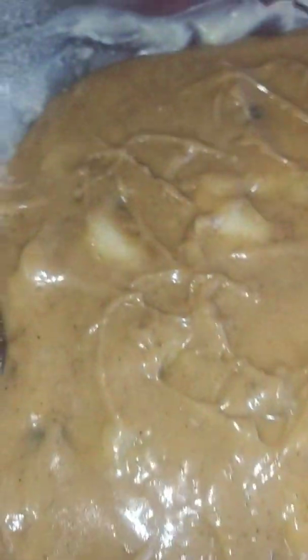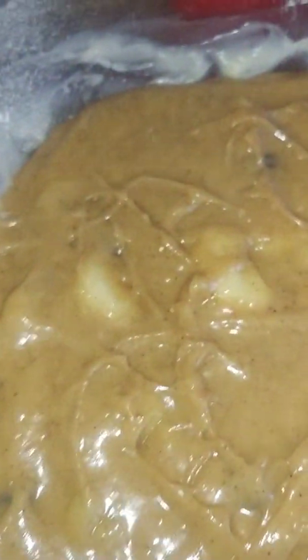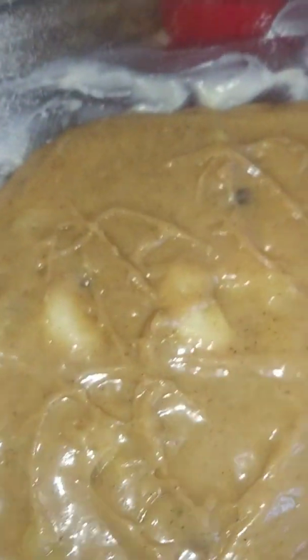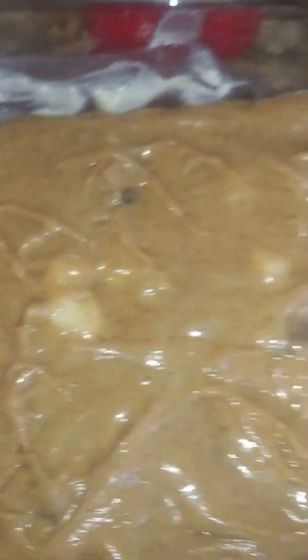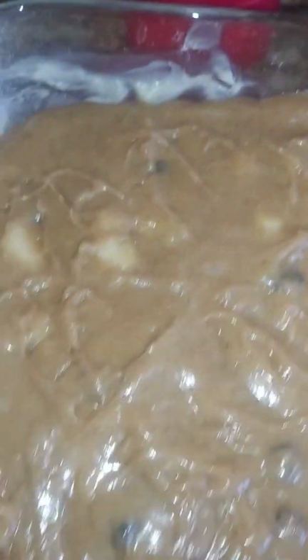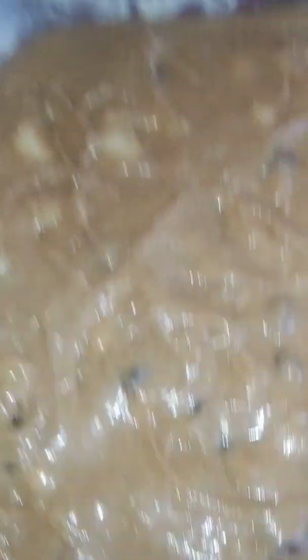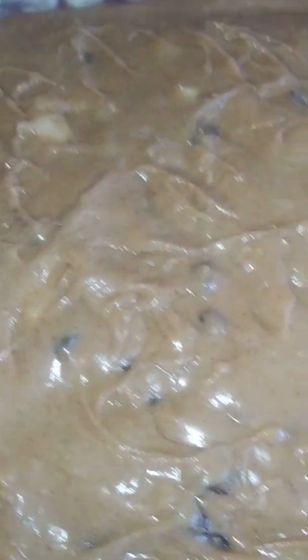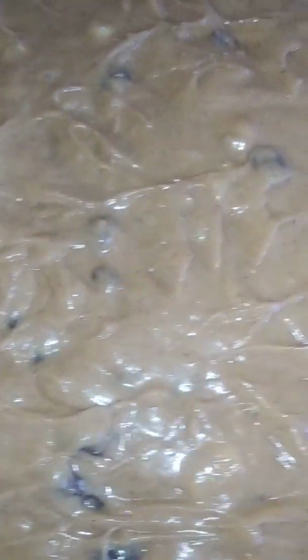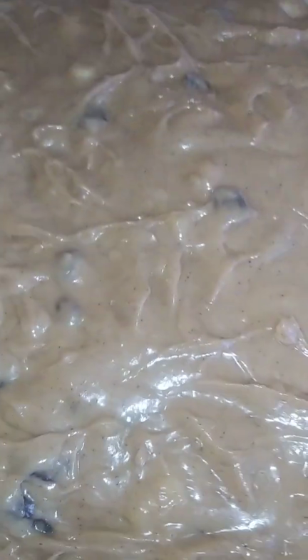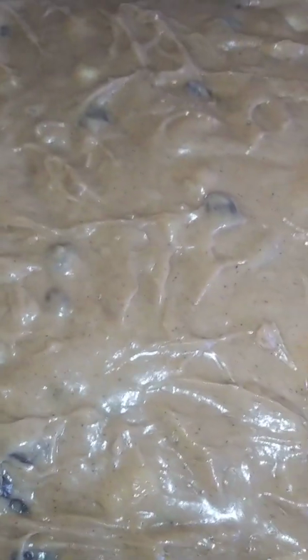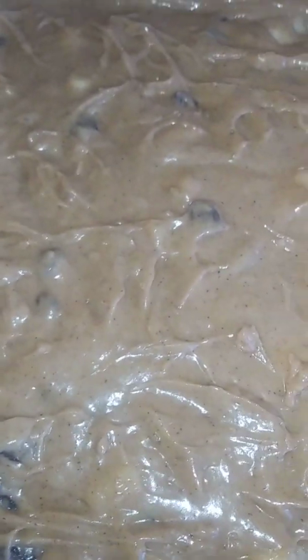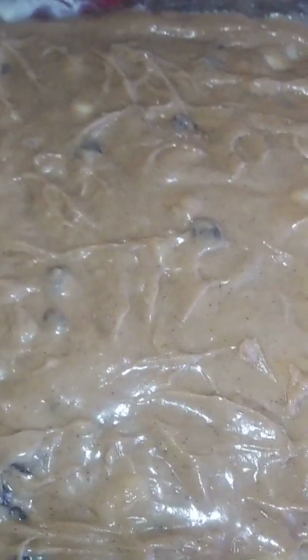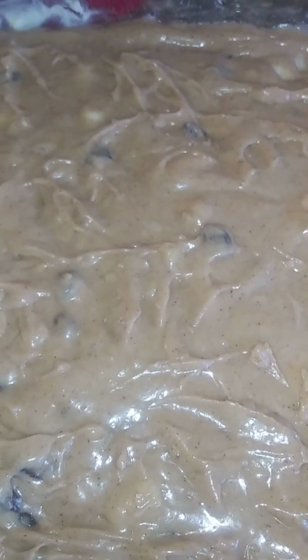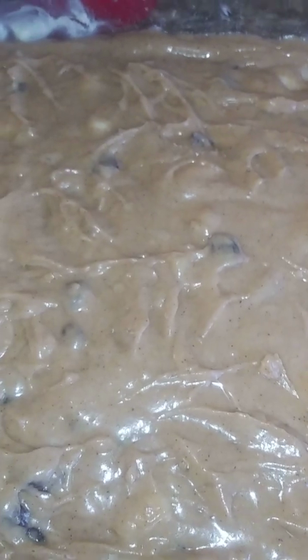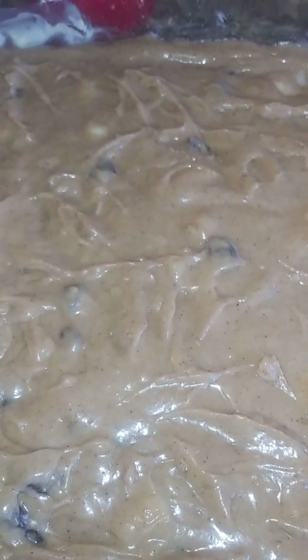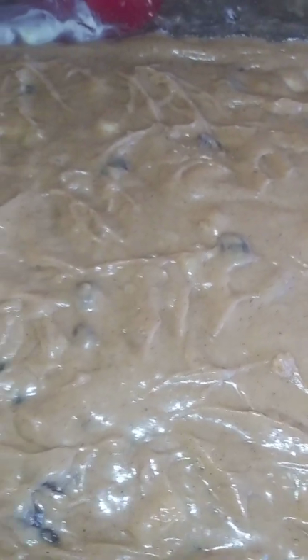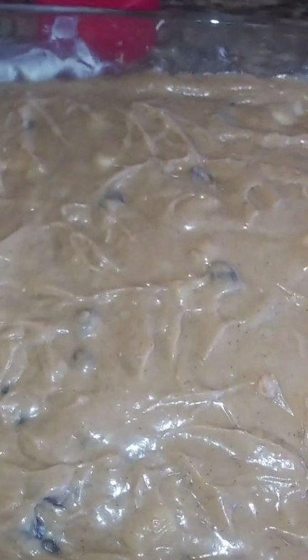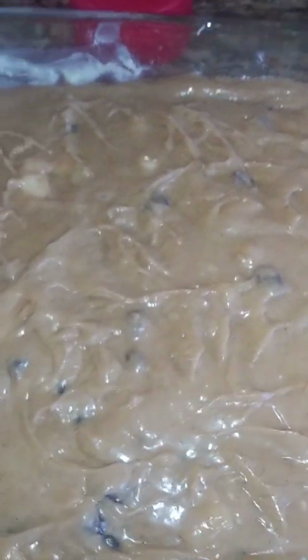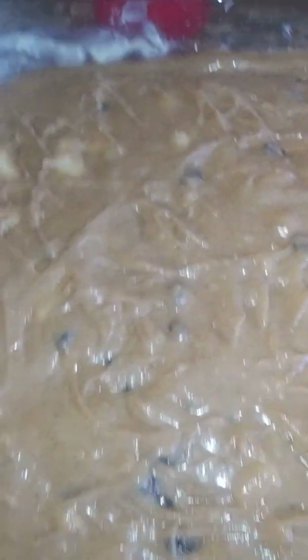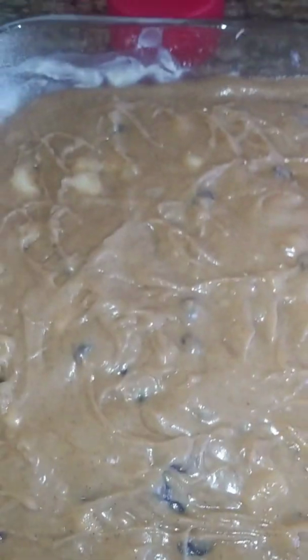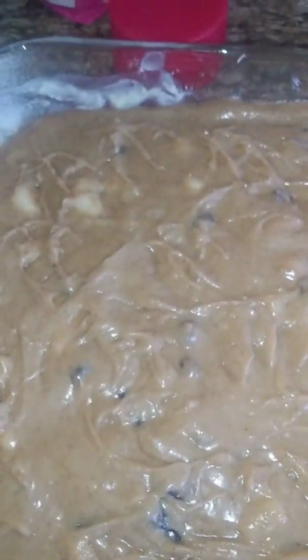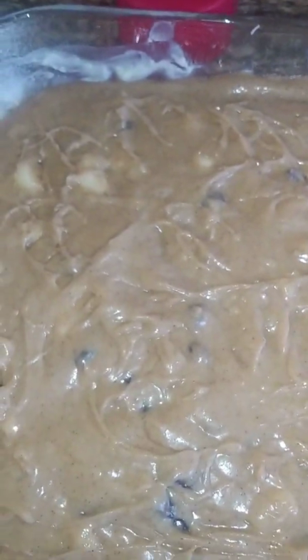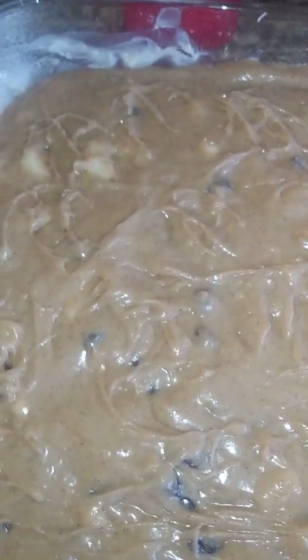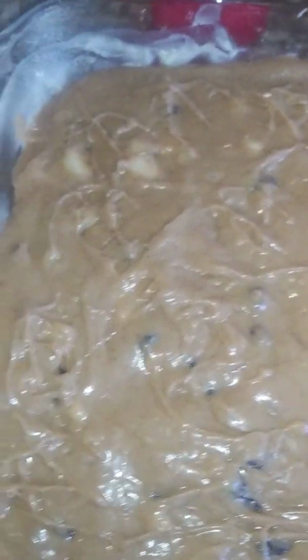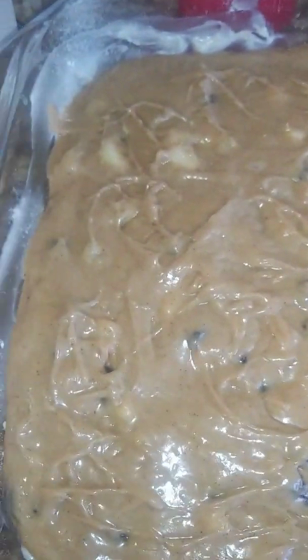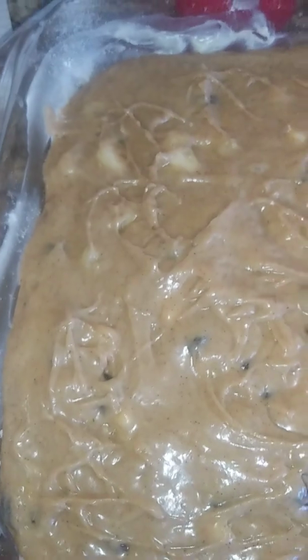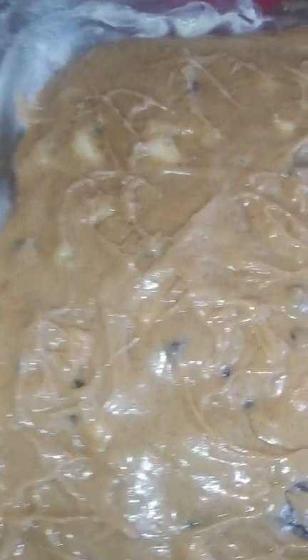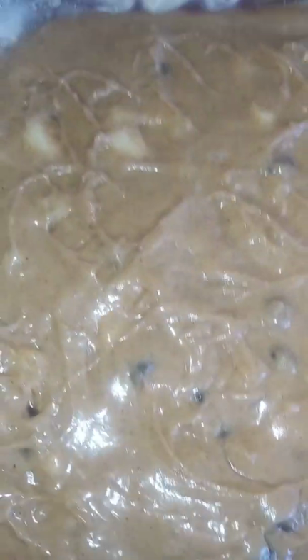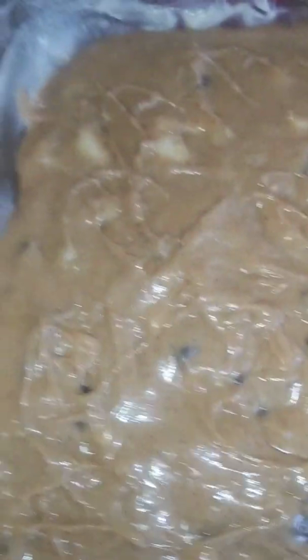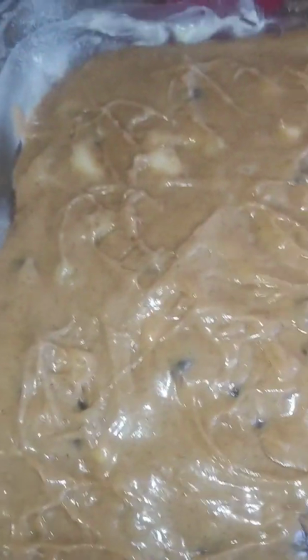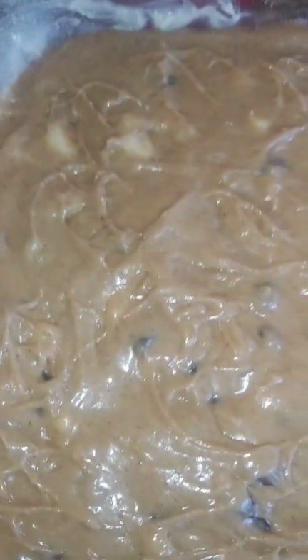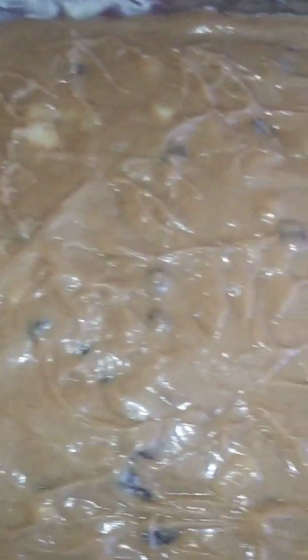This is going in the oven at 350 degrees. This pan is bigger than a 13 by 9 — it's probably 11 by 13 — so it'll probably be in there about 45 minutes to an hour.